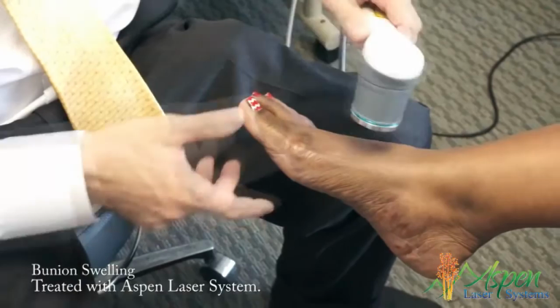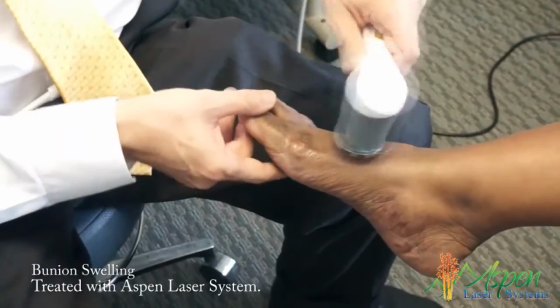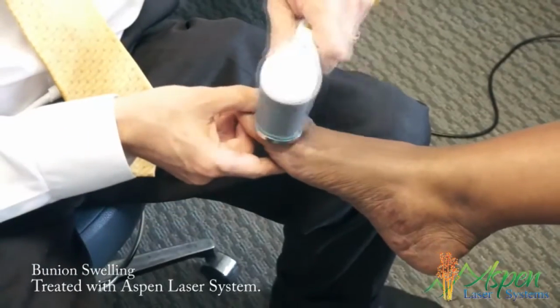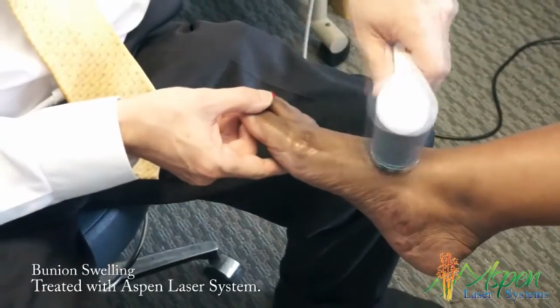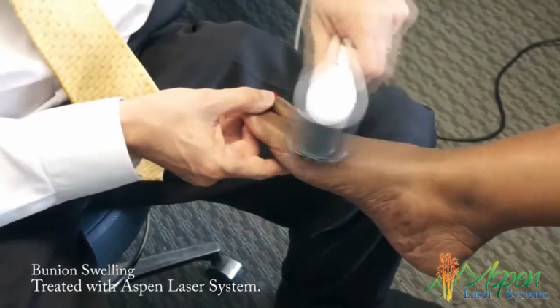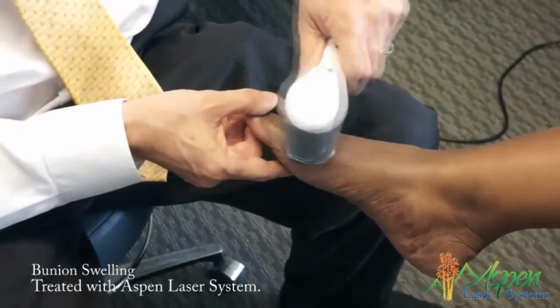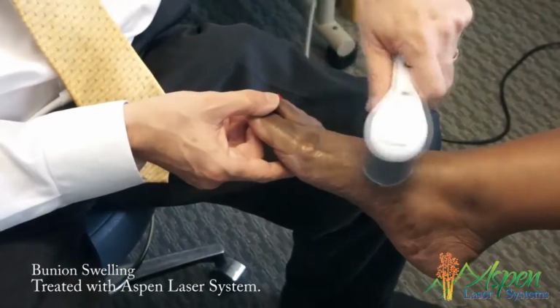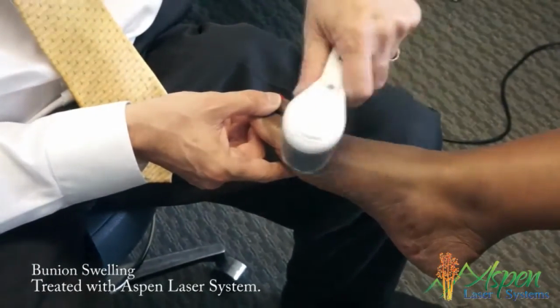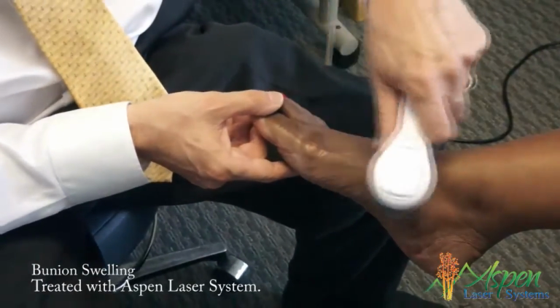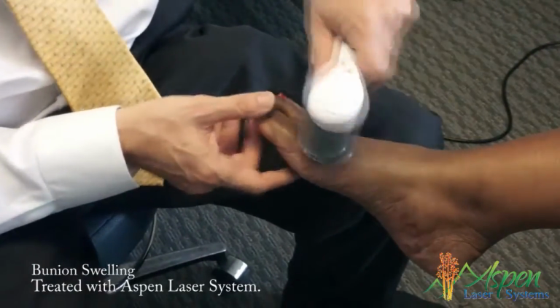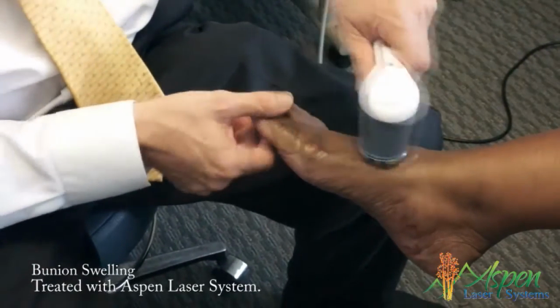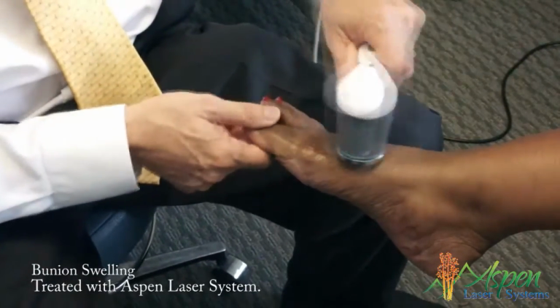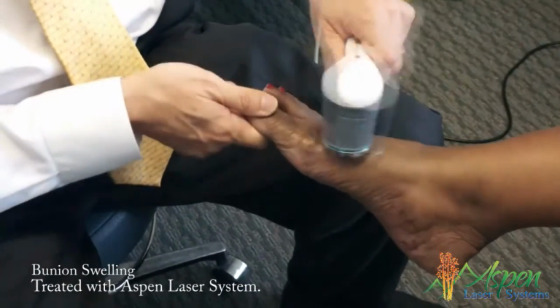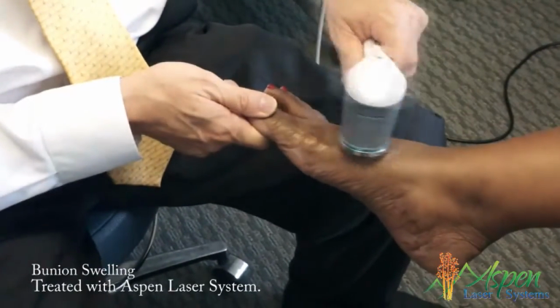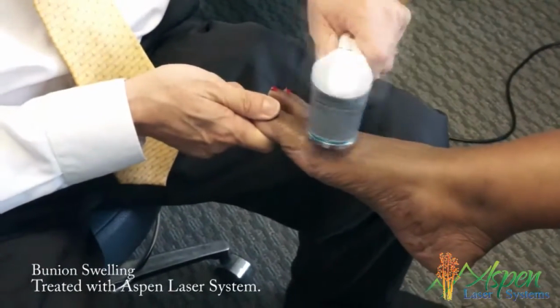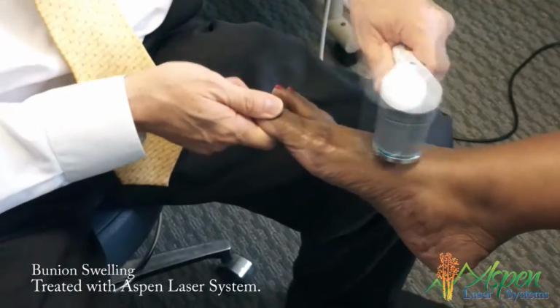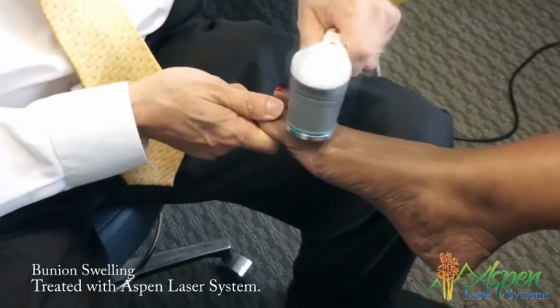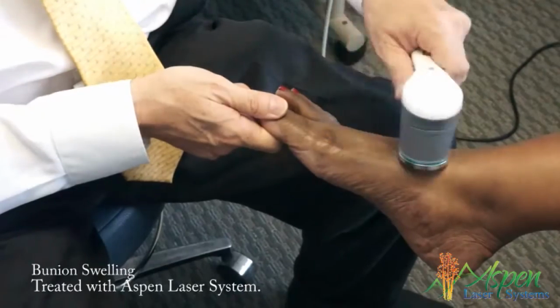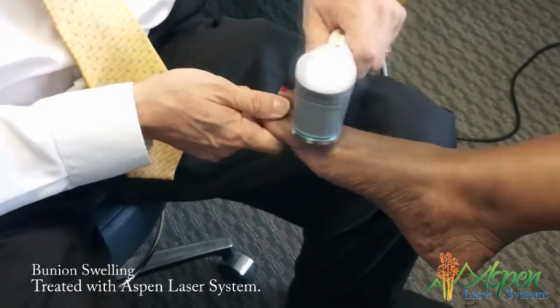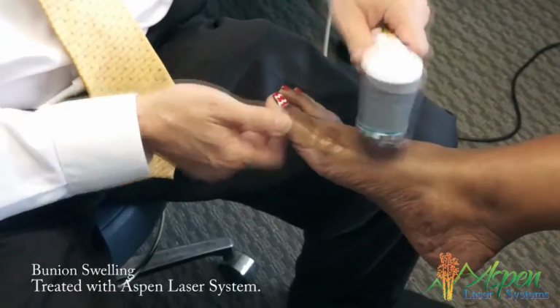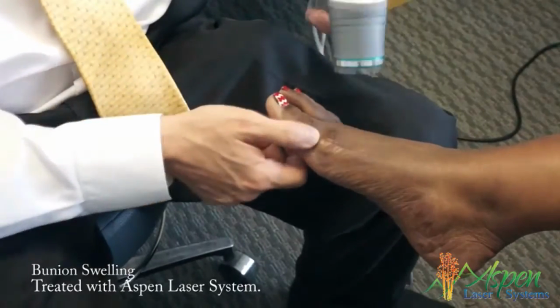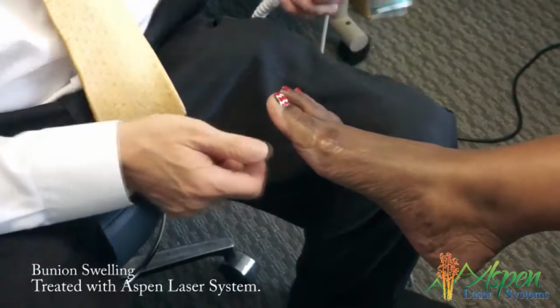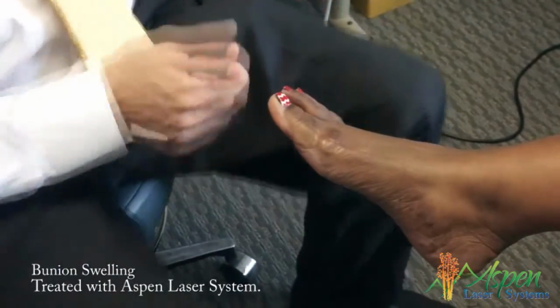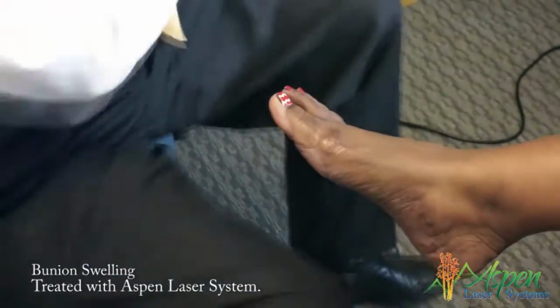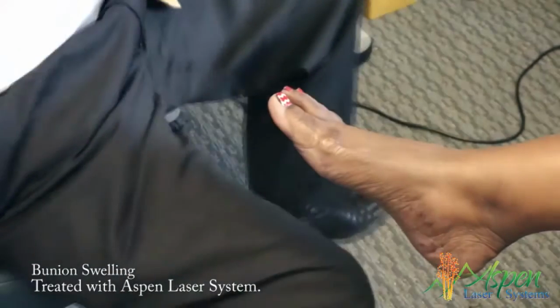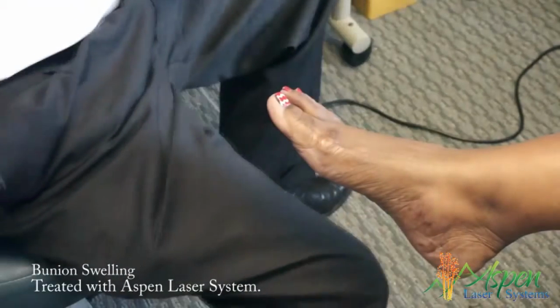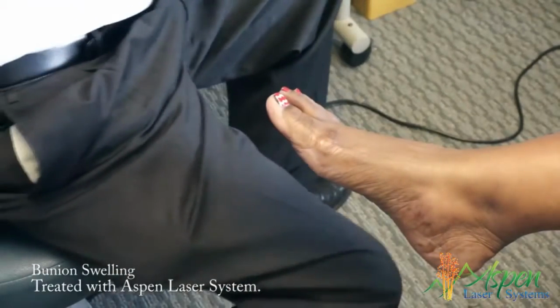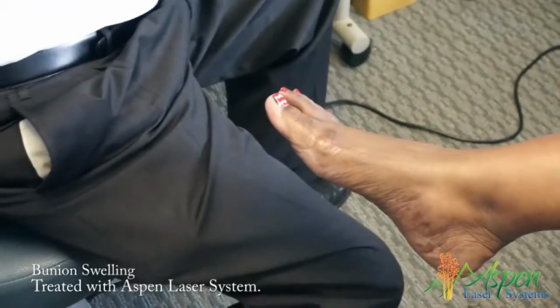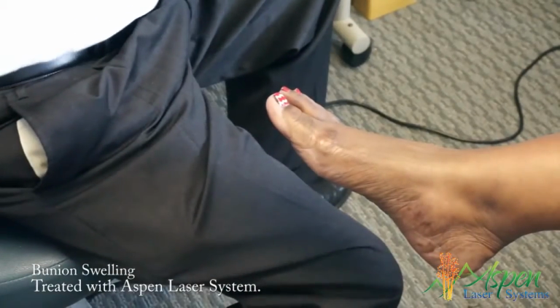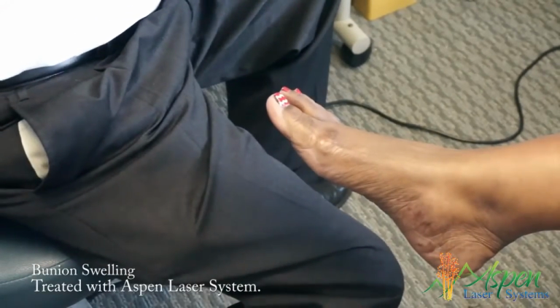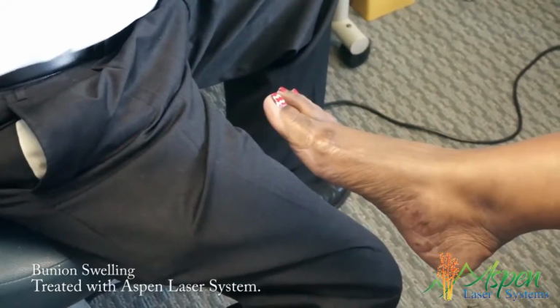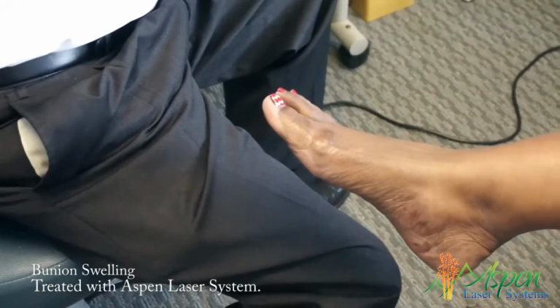And you just go across the area. You want to hold the toe out. Can I treat this? Because I'd like to get some of your motion. Let me get this down so I can get some motion out here.